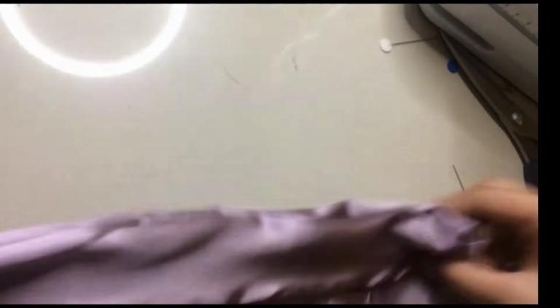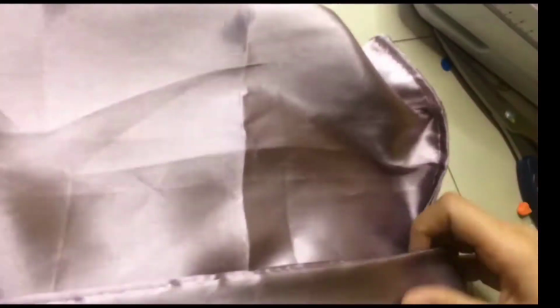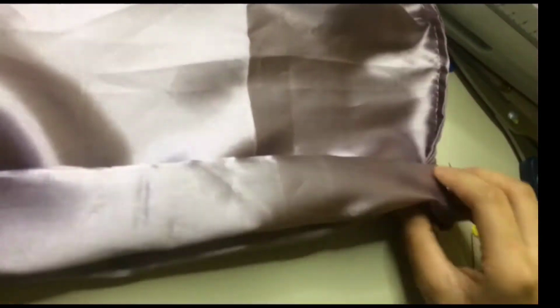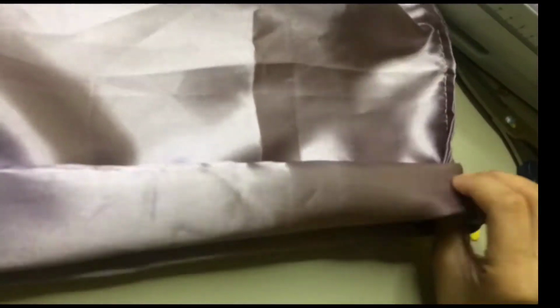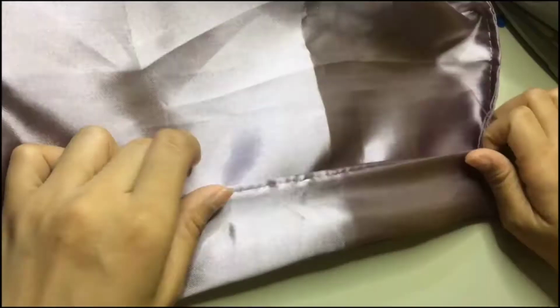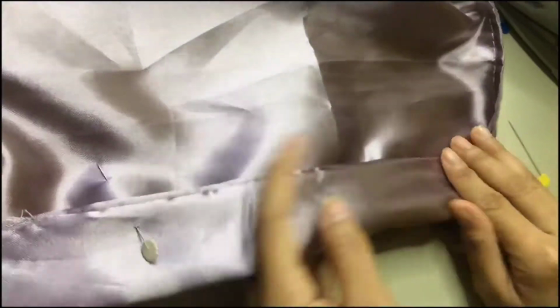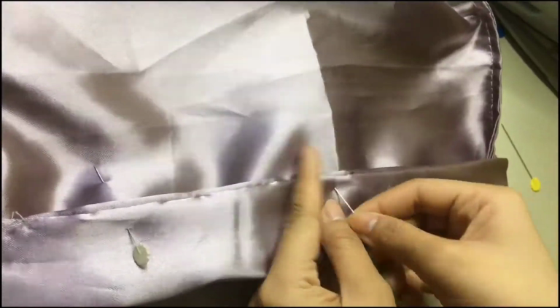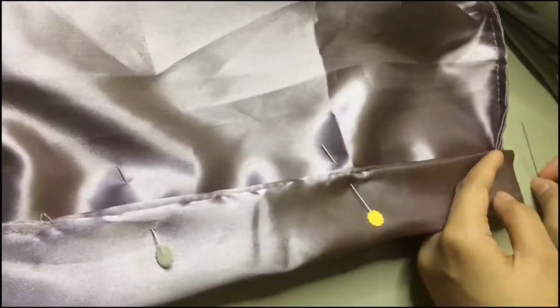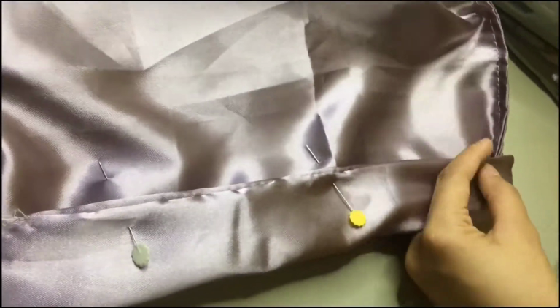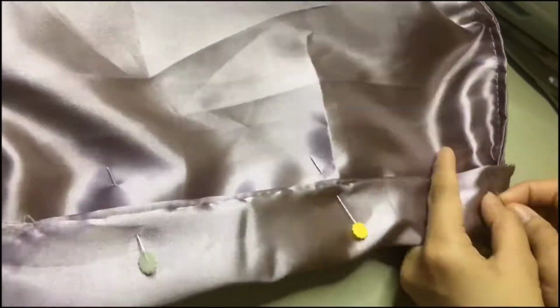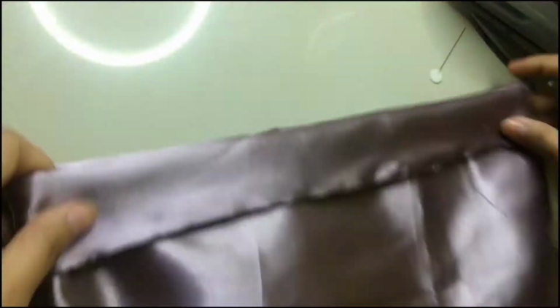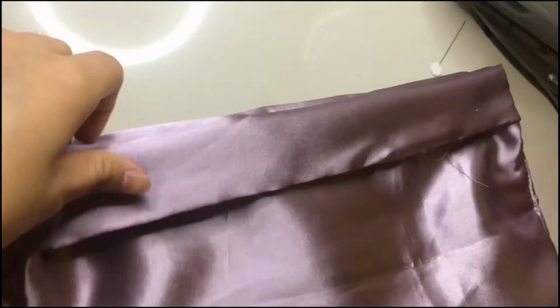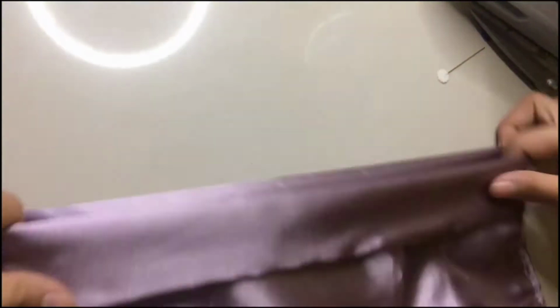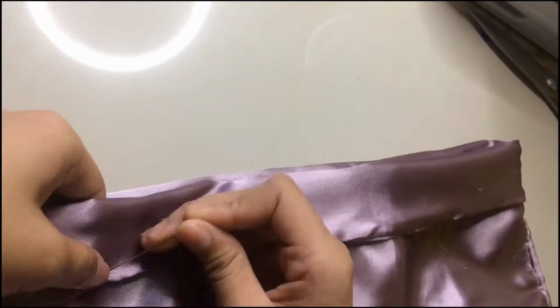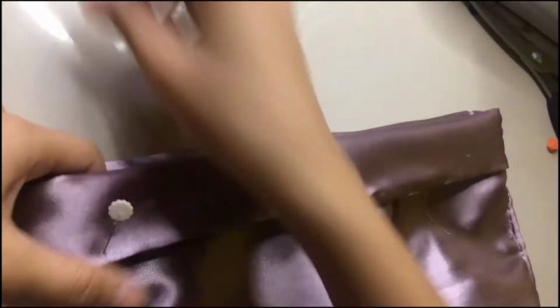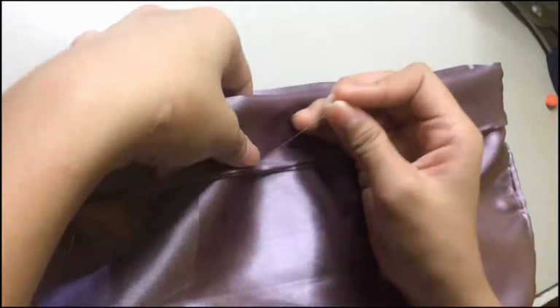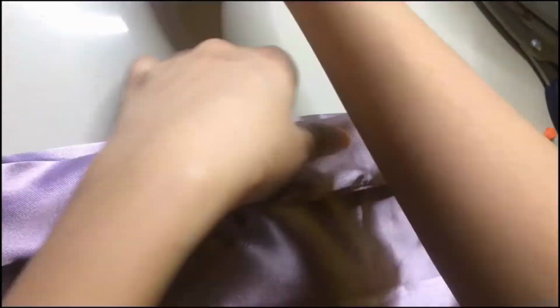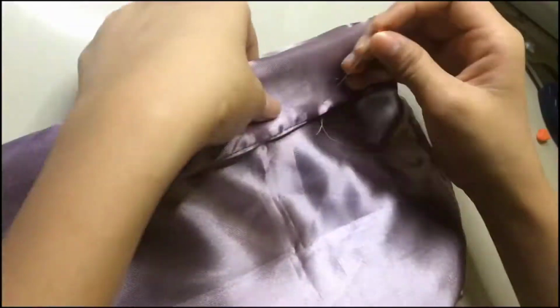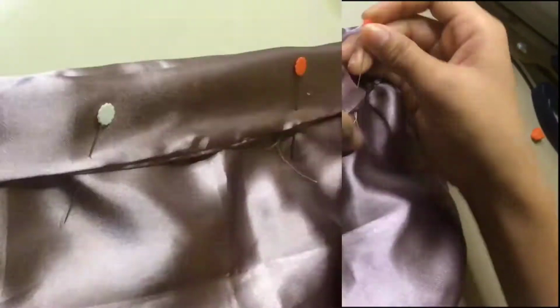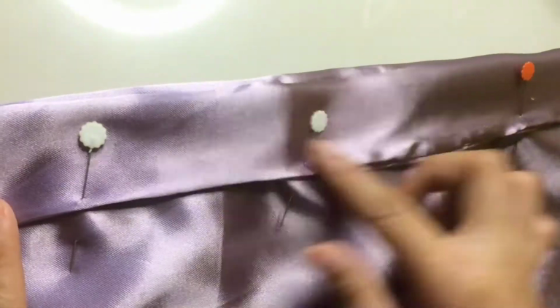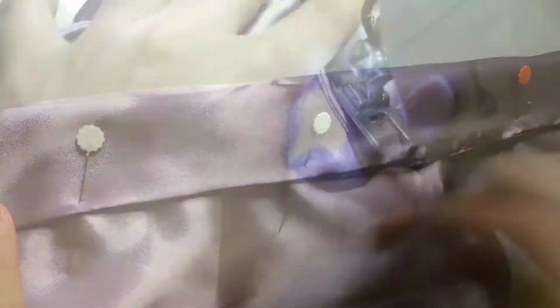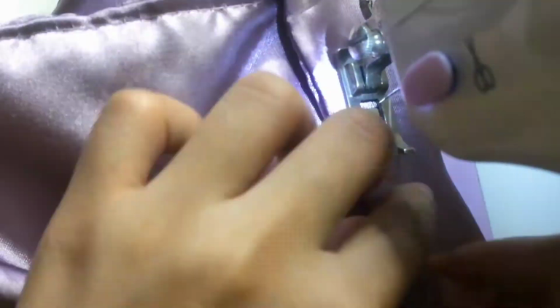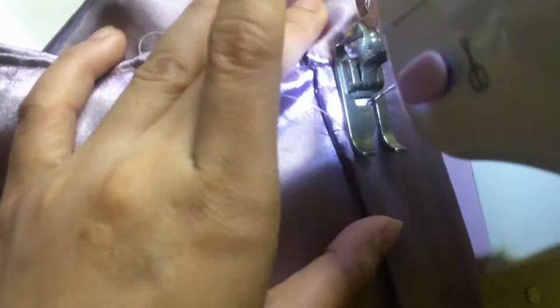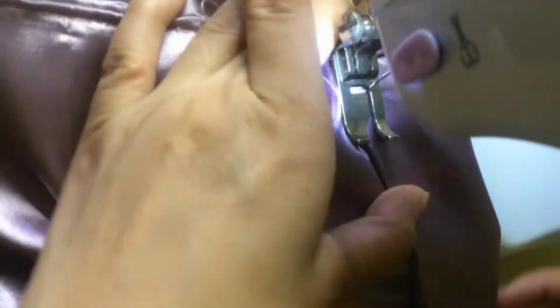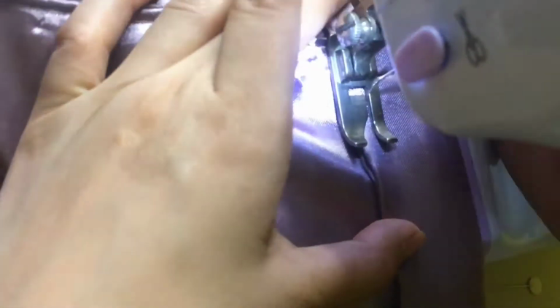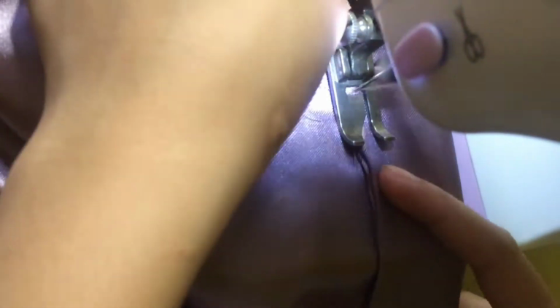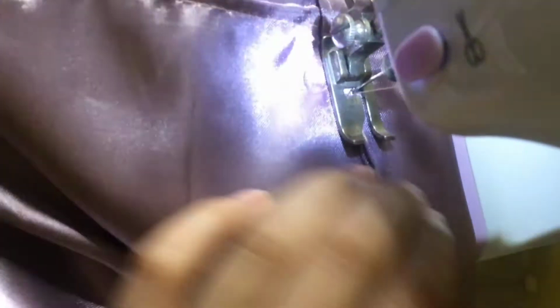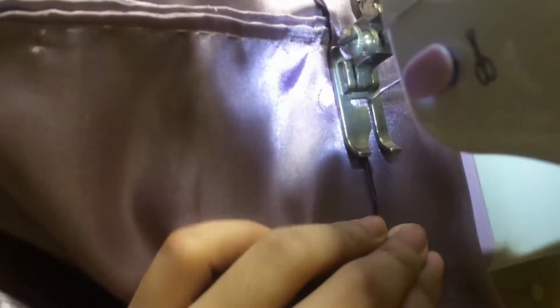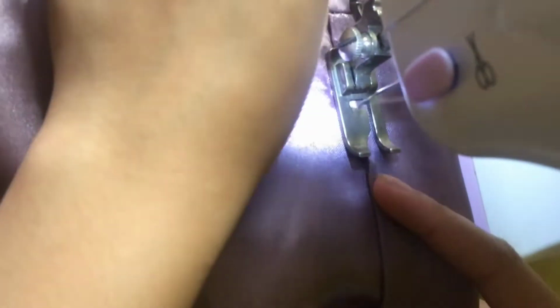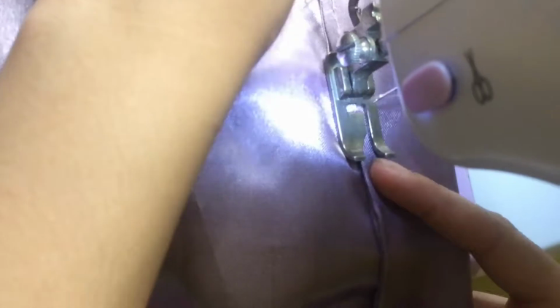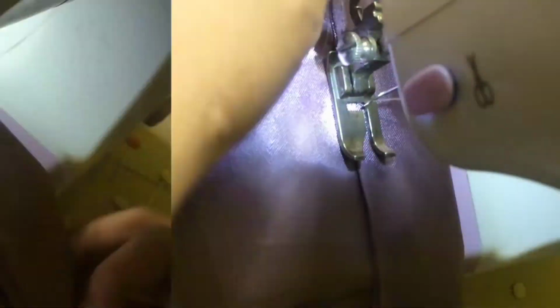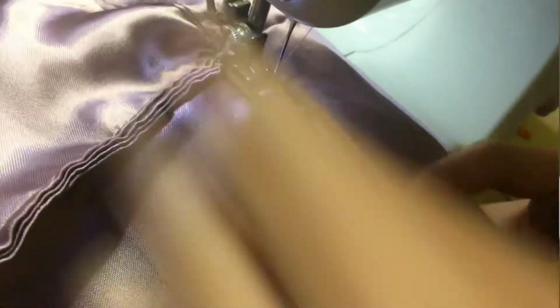Start mo ng mag-tope. Yung sa pinaka-upper nung bag, tope ka ng 2 inches. Then, ipin mo para sikit. And straight stitch.